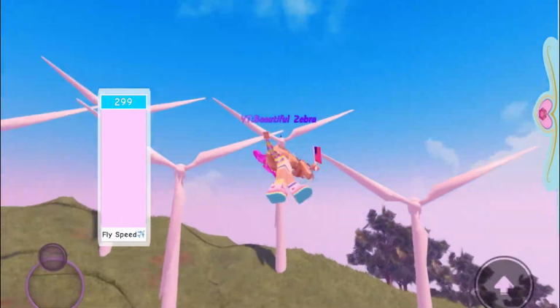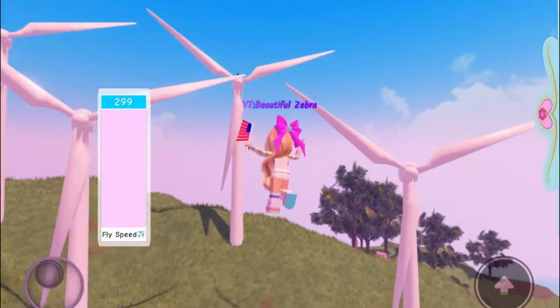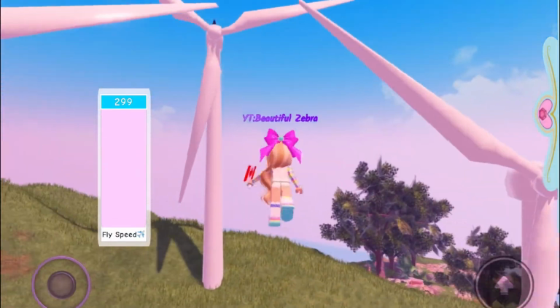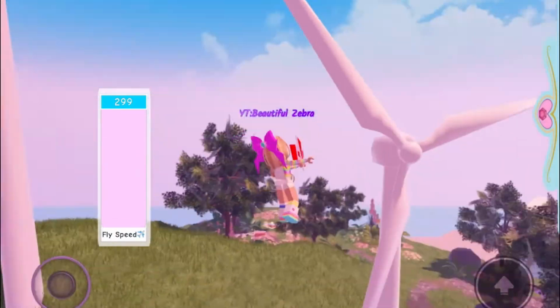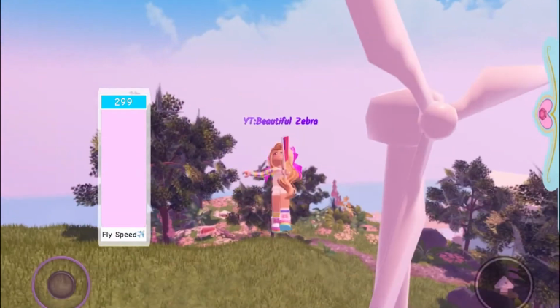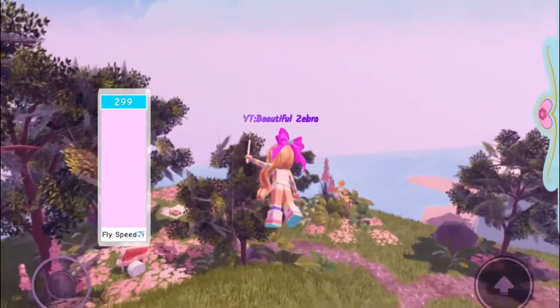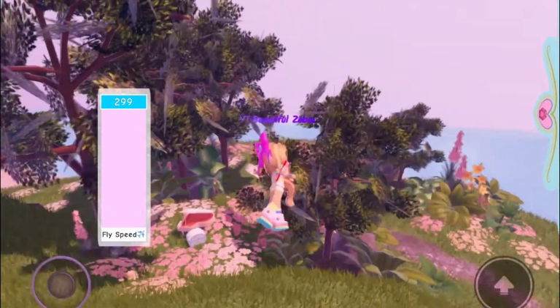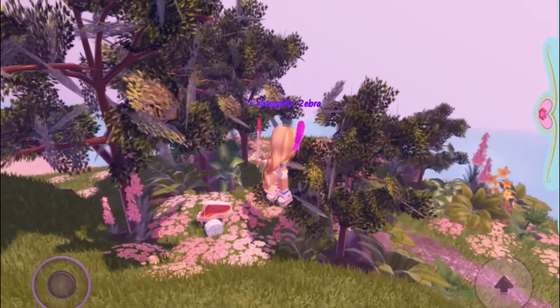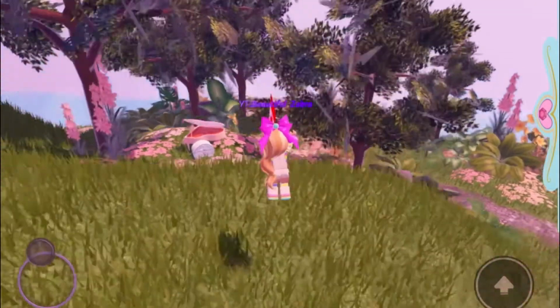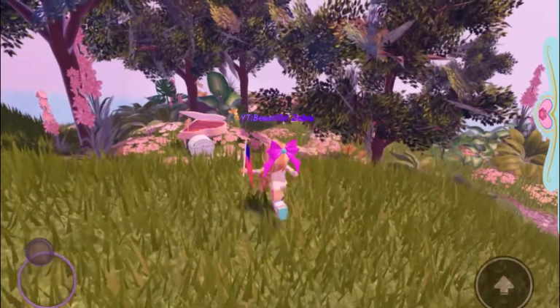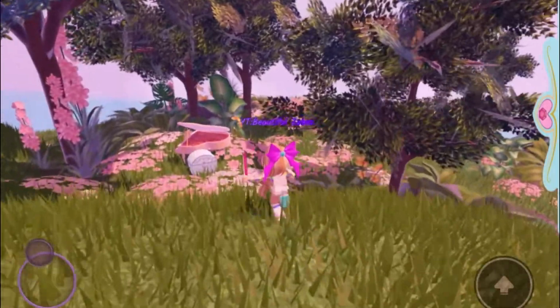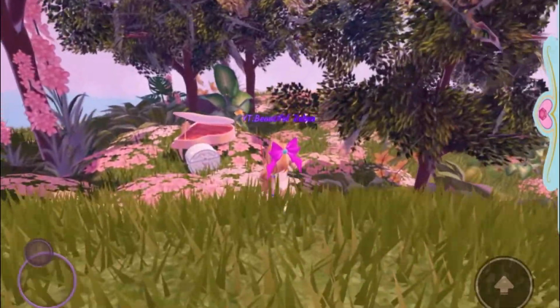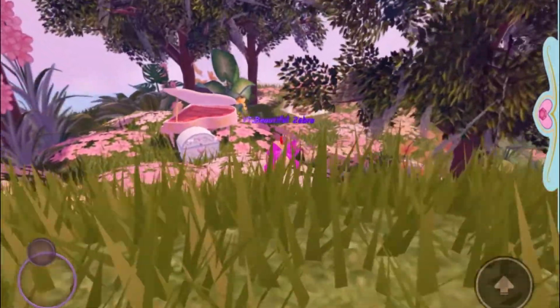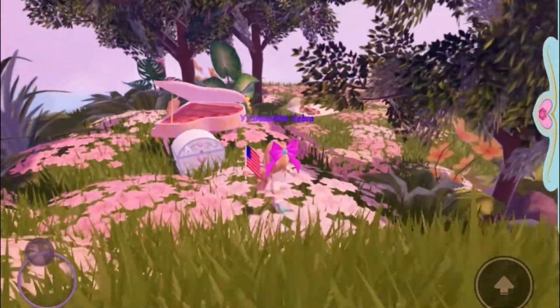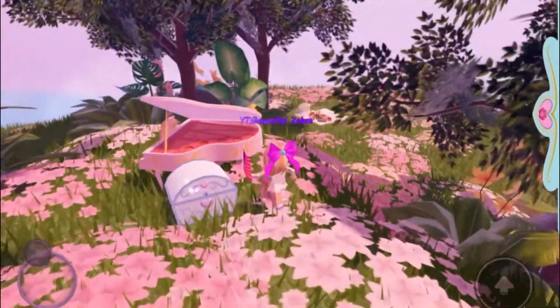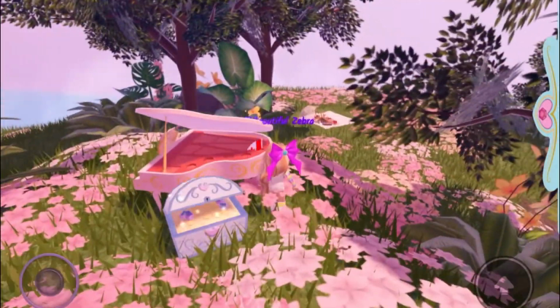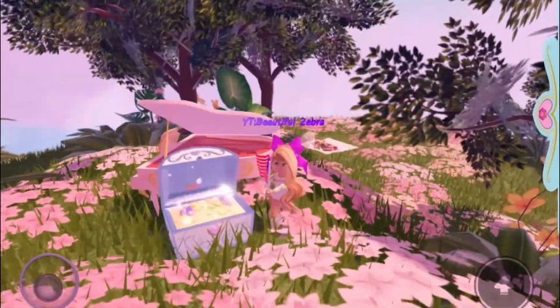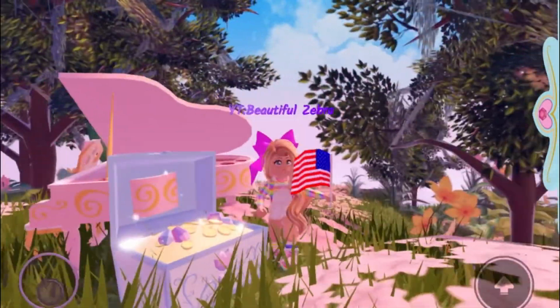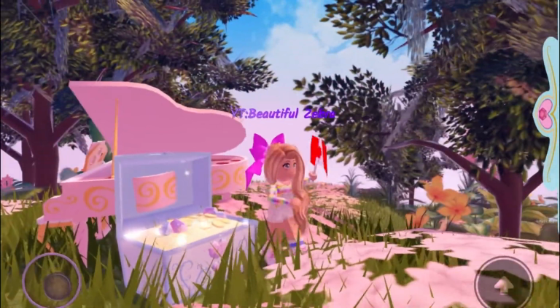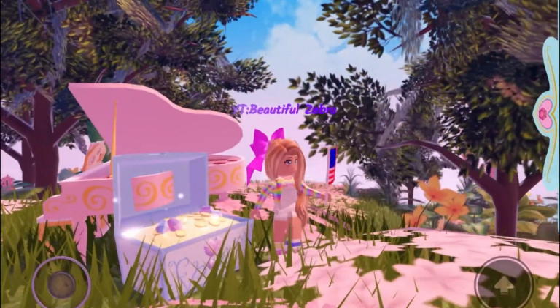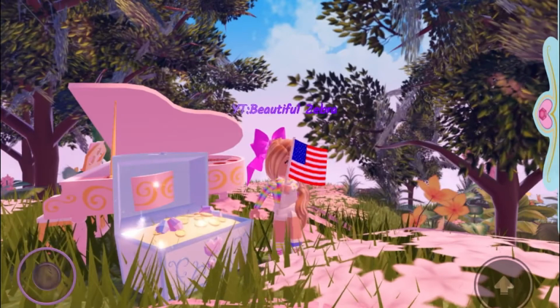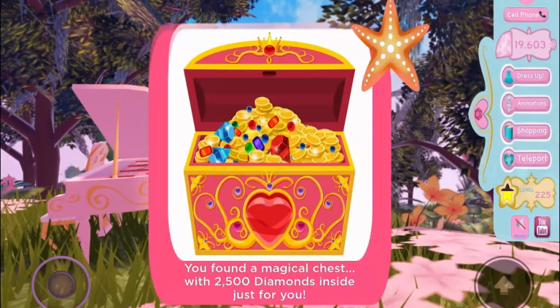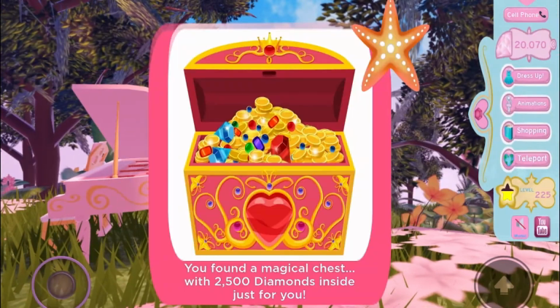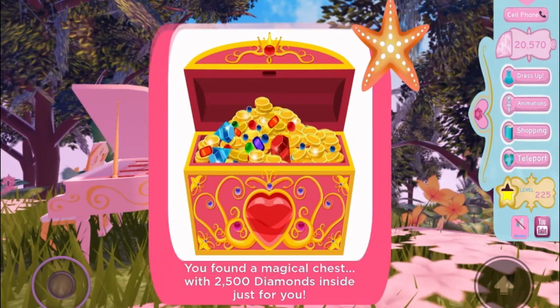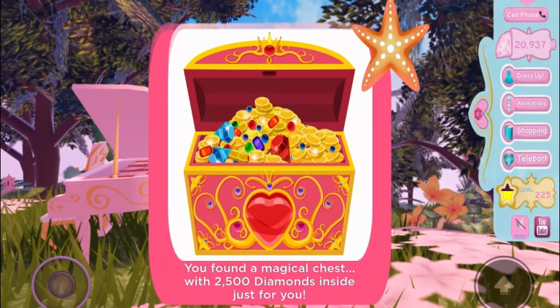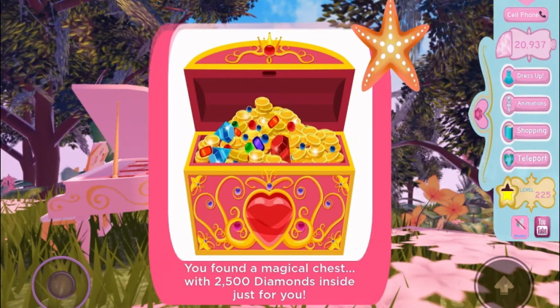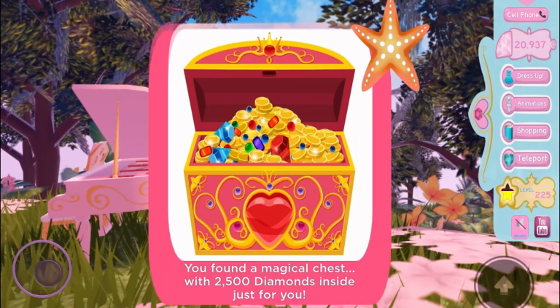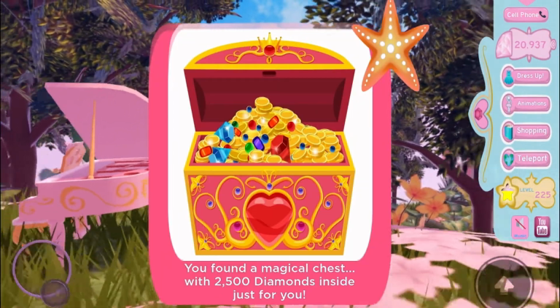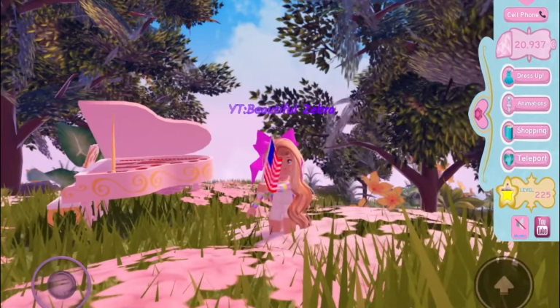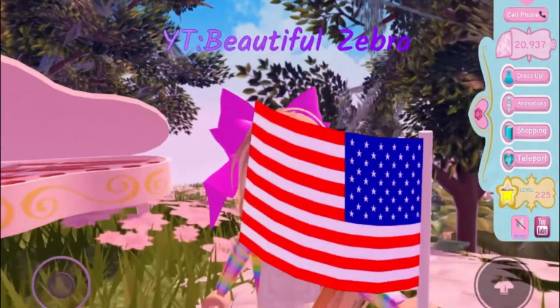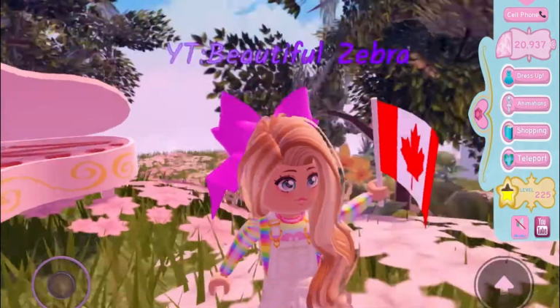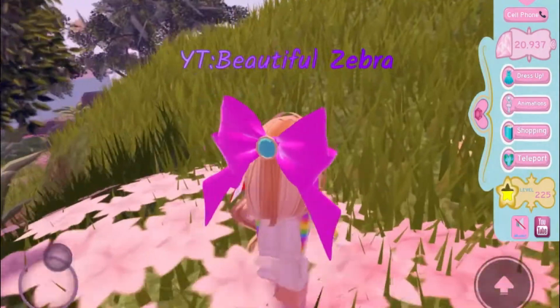Next, fly up to these things and there's going to be a piano. Next to the piano there will be a chest — it's actually a really pretty chest. It looks like we got some more diamonds, which is good because I'm broke in Royal High.